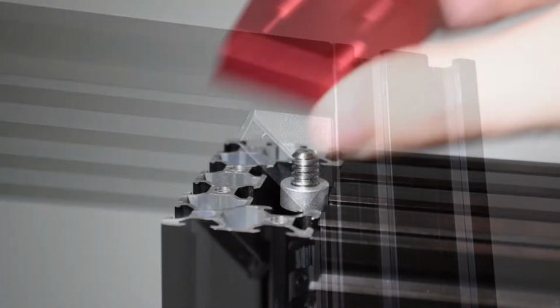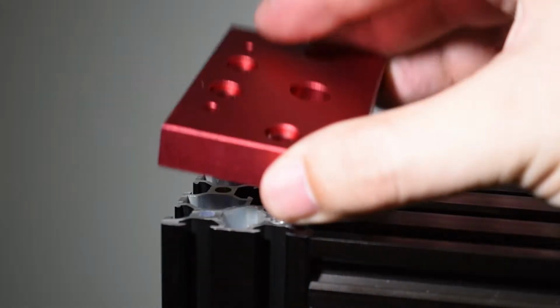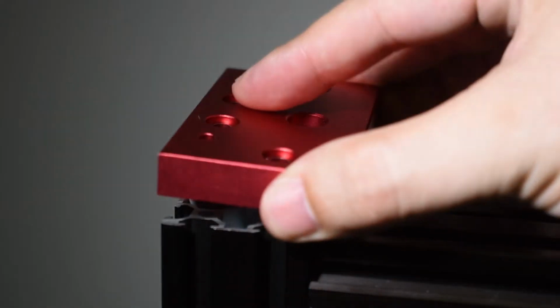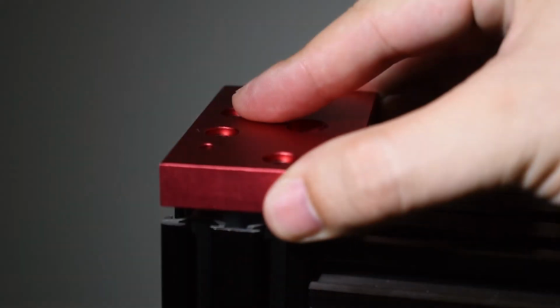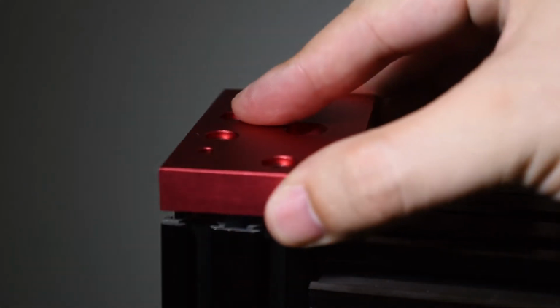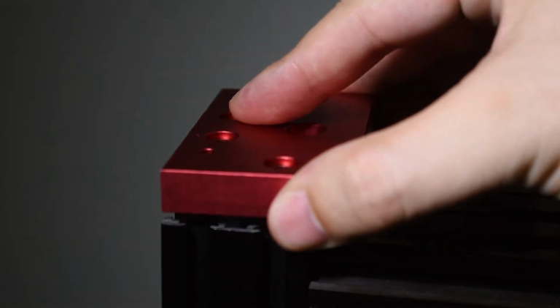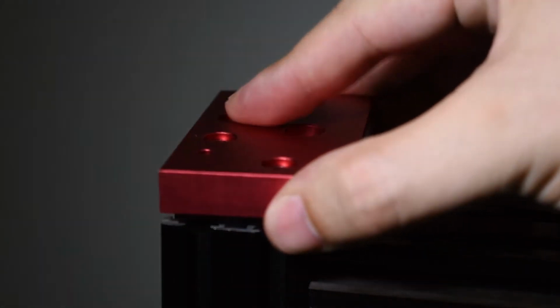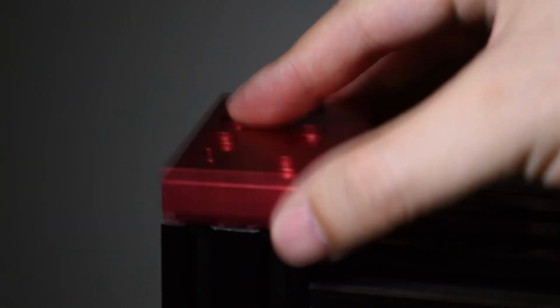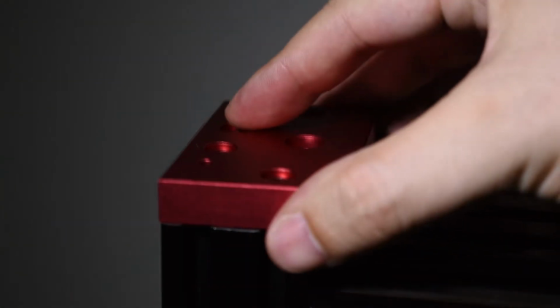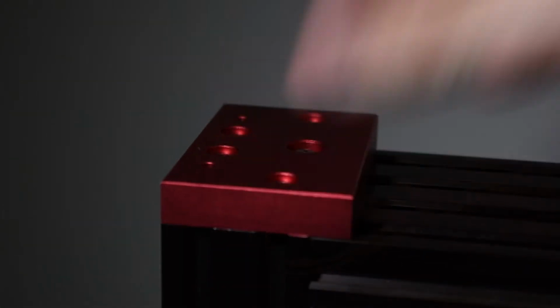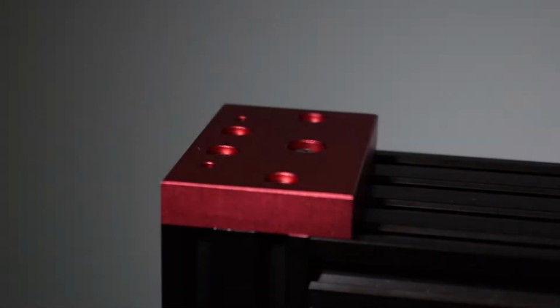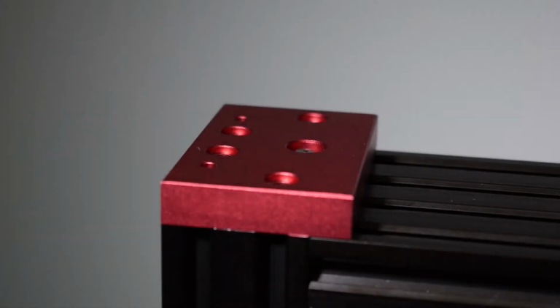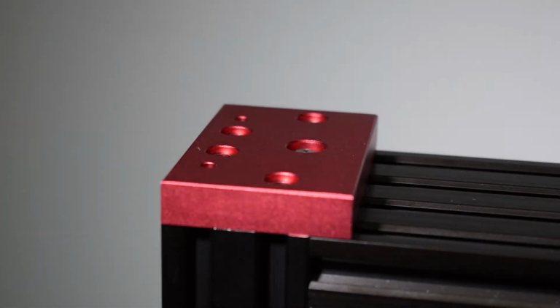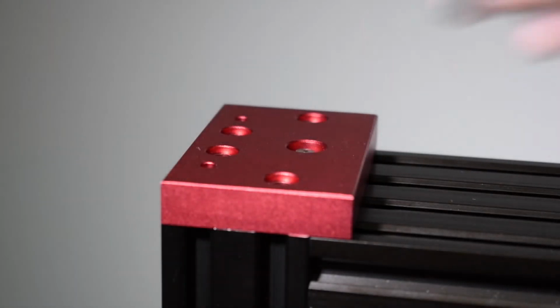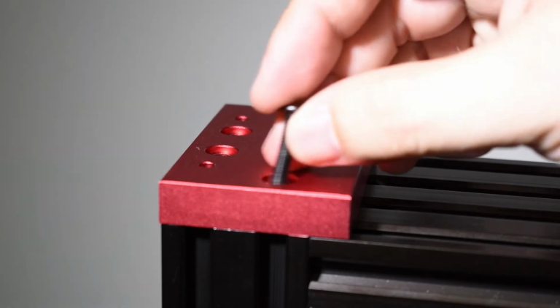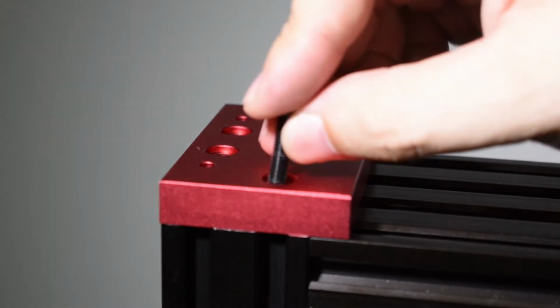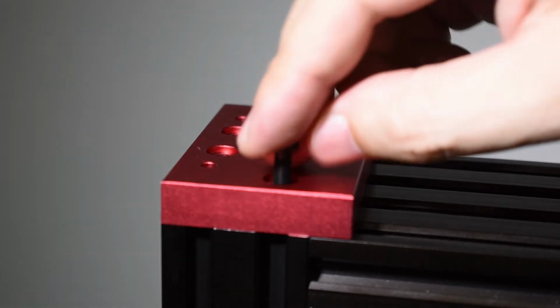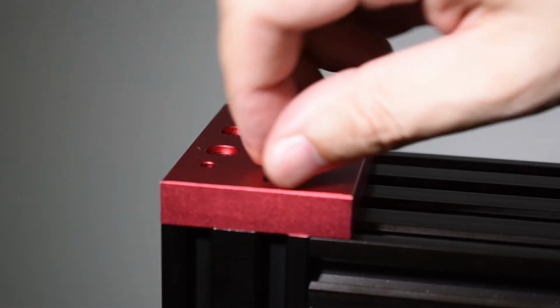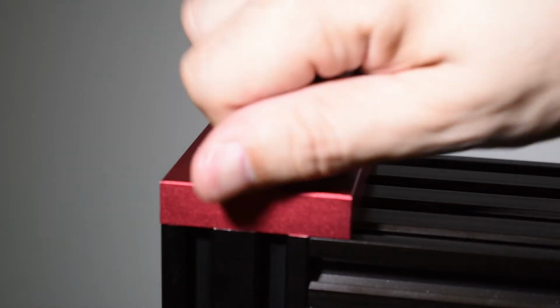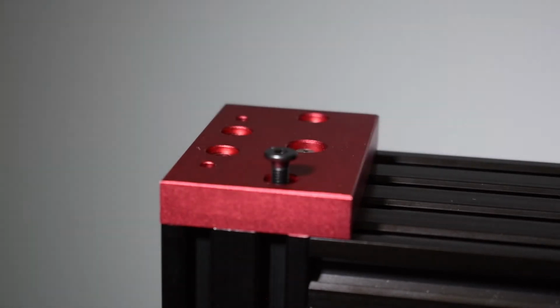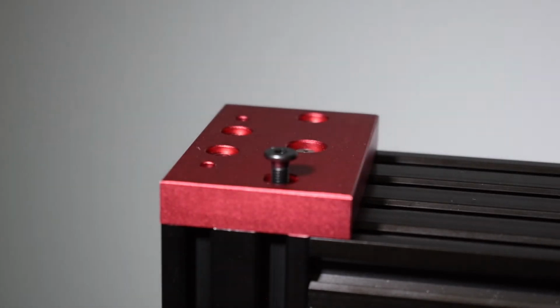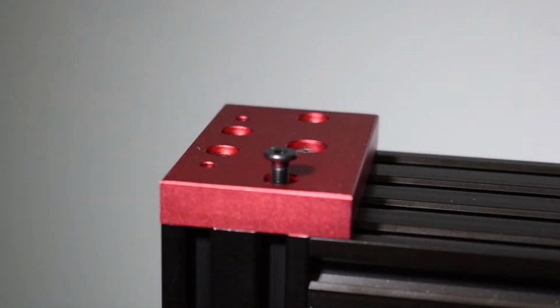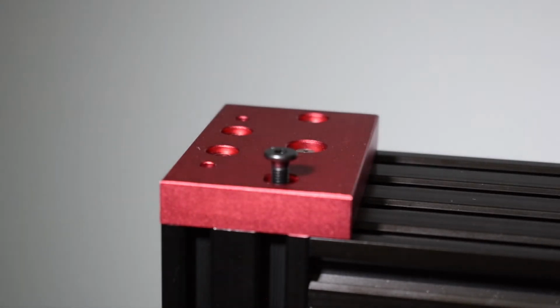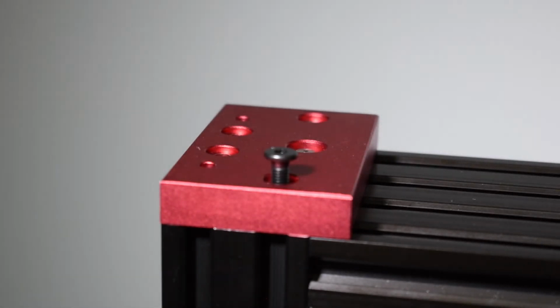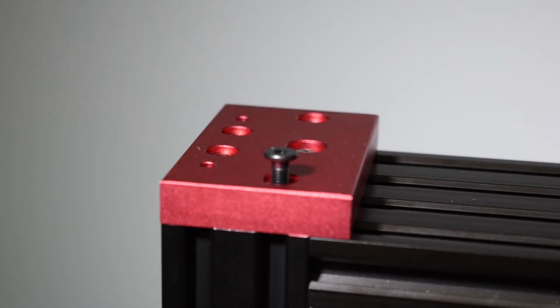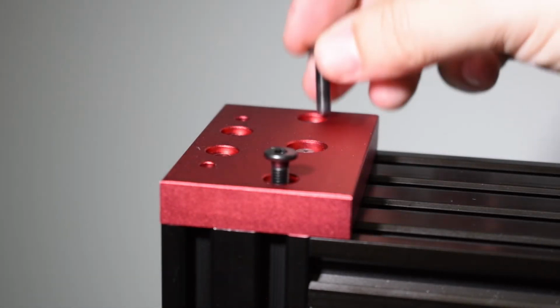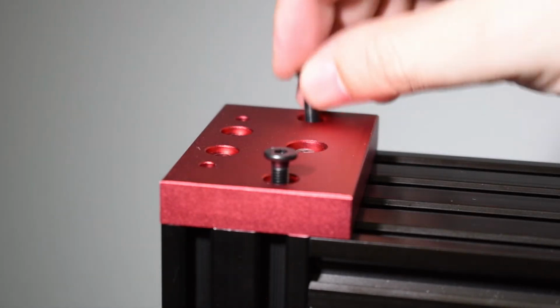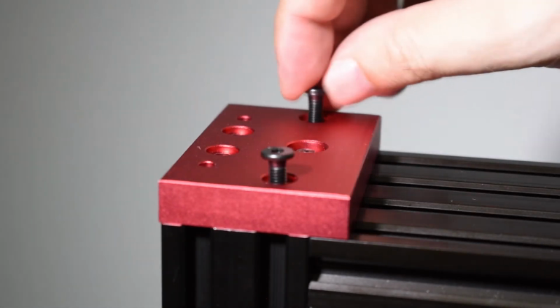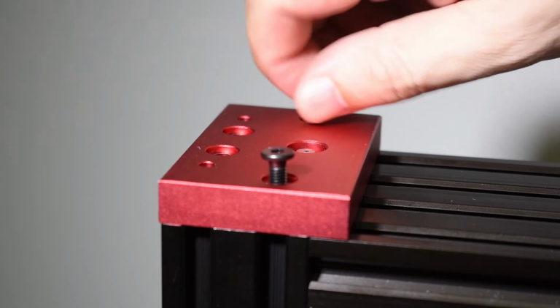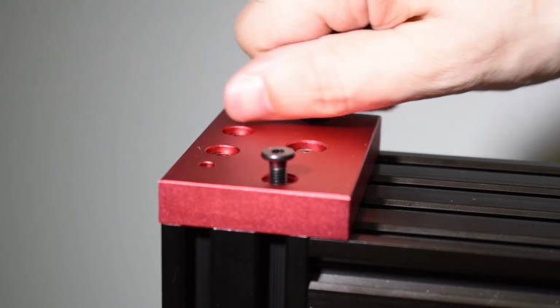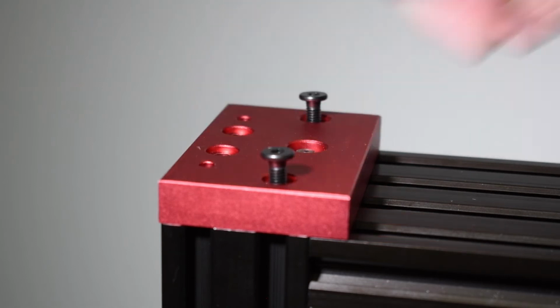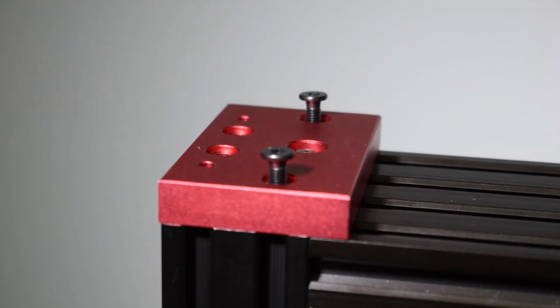Remember the top endplates and the bearings check we did in step 4. Make a shim if the bearing has play in the recess, and then install the top endplates.